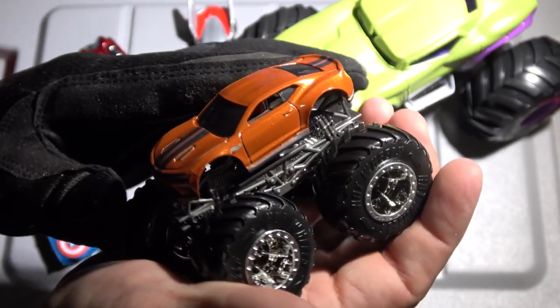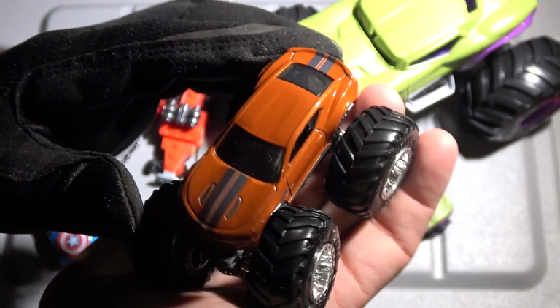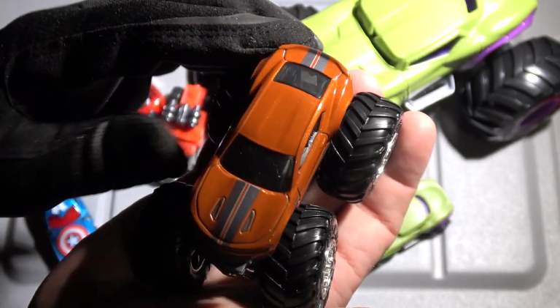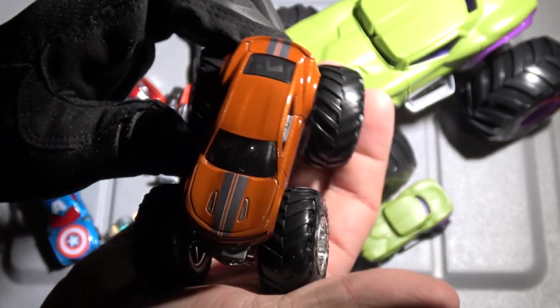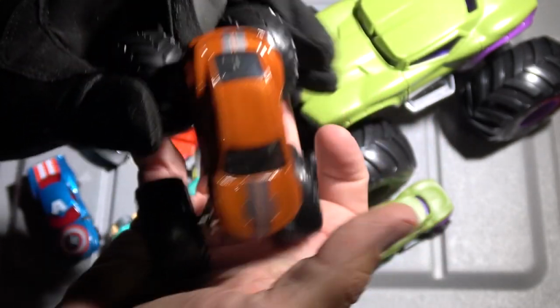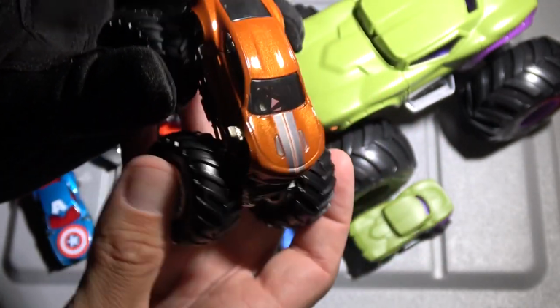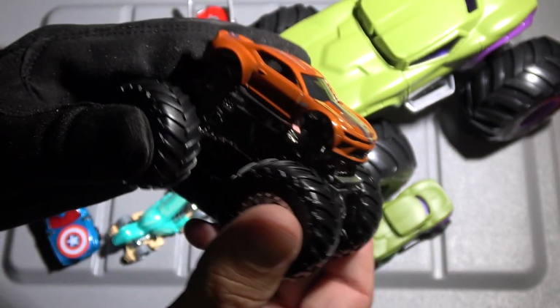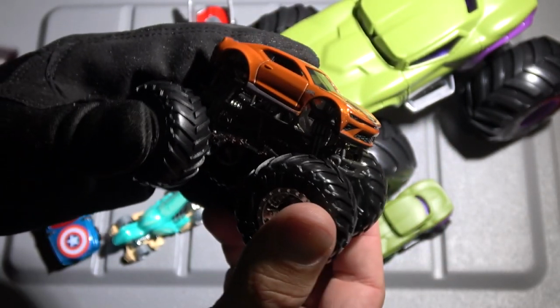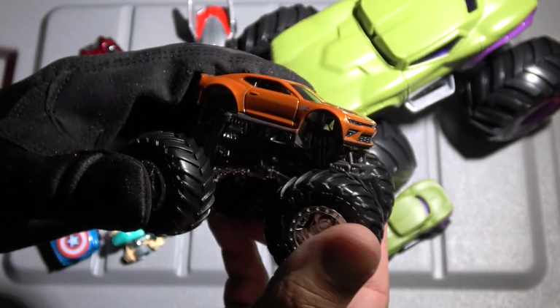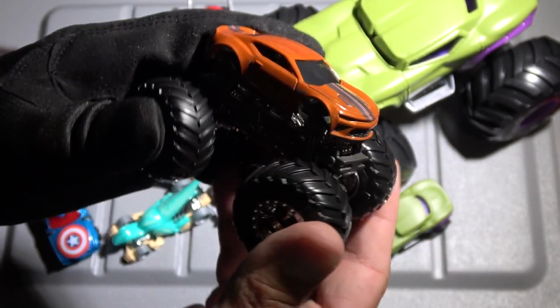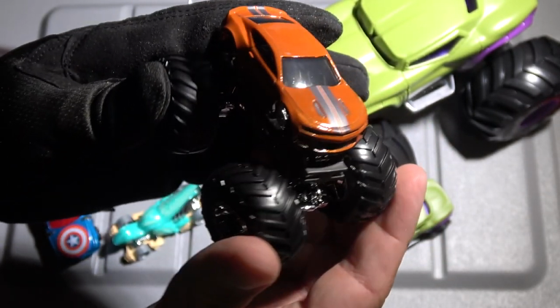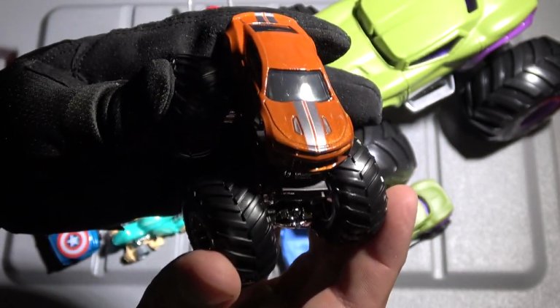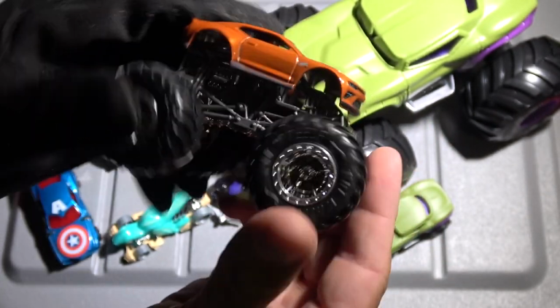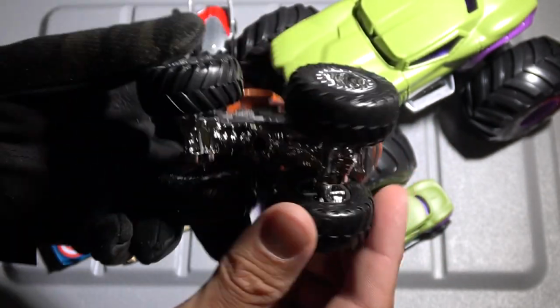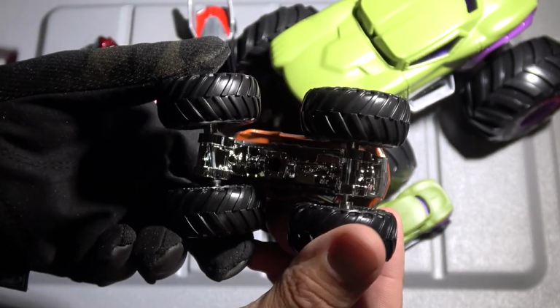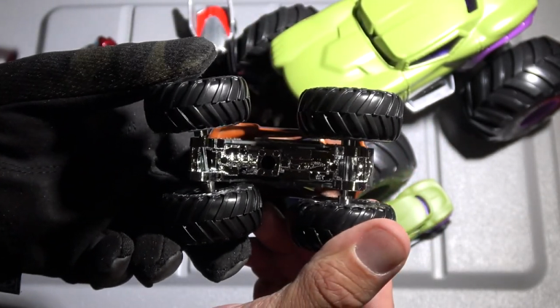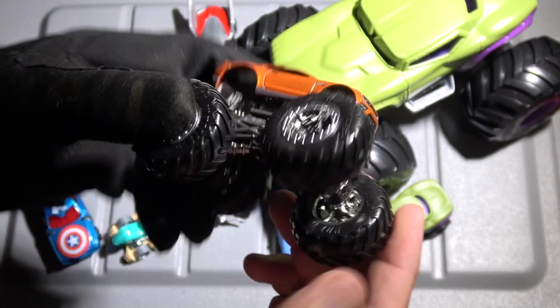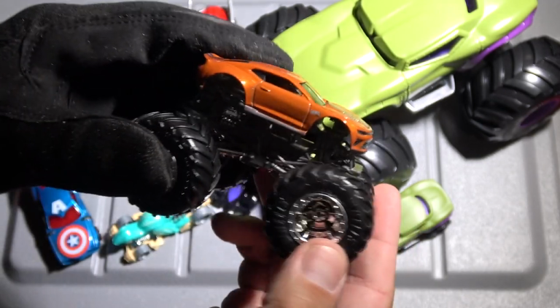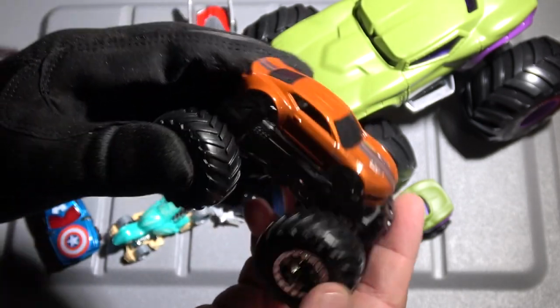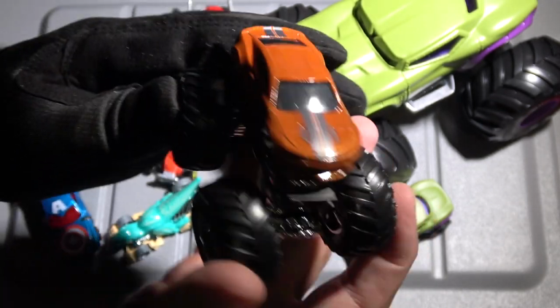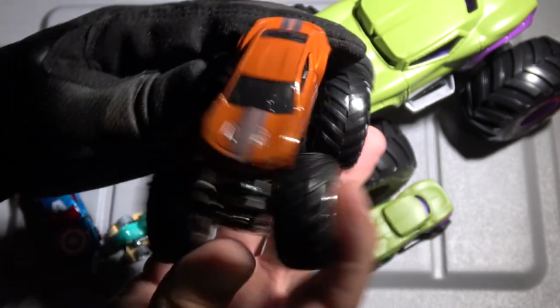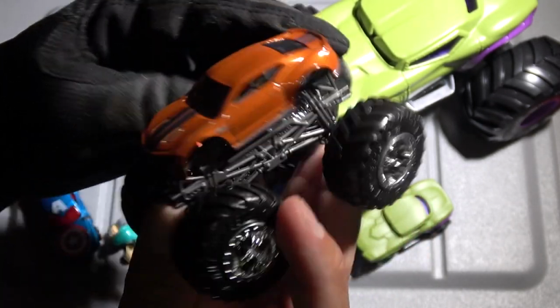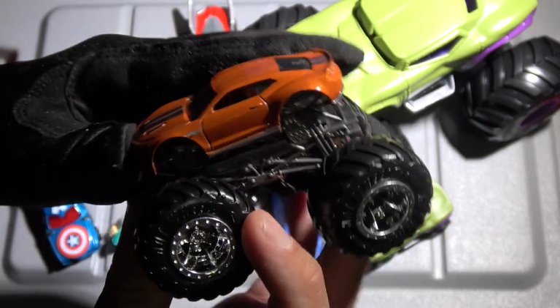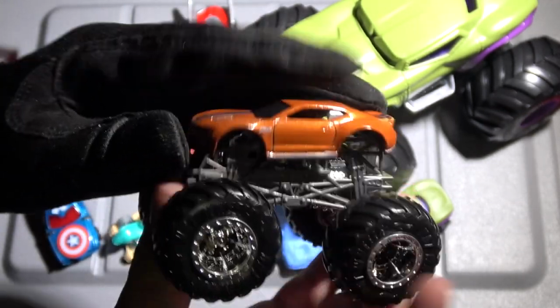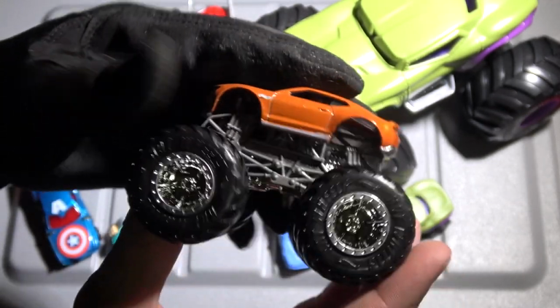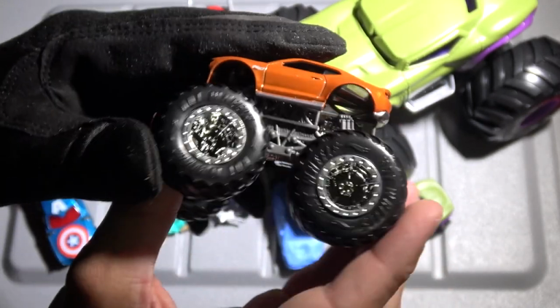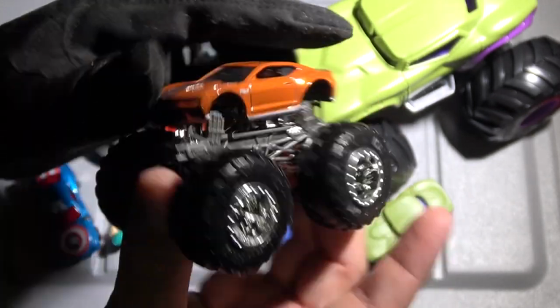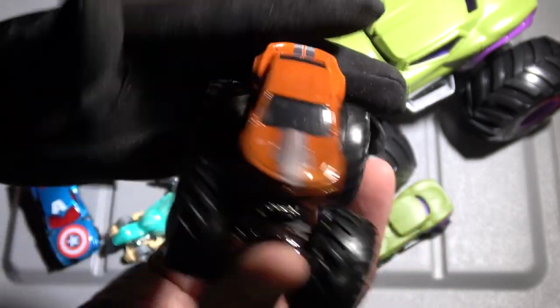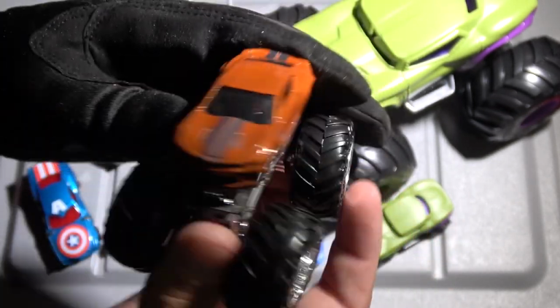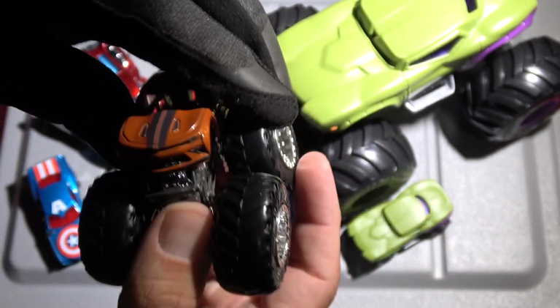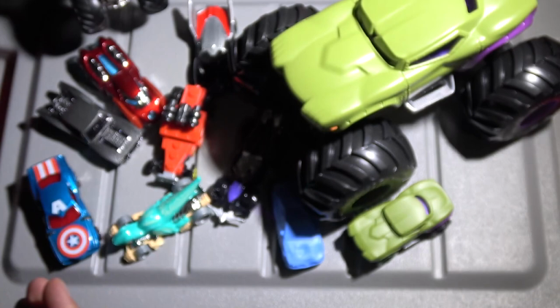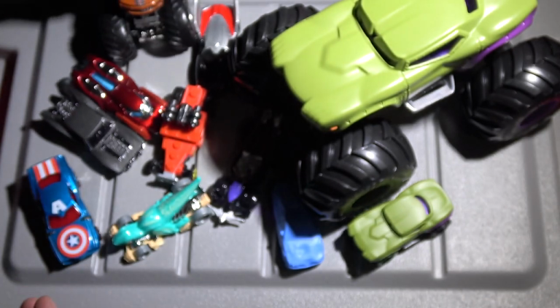You guys remember that song by the Dead Milkmen, "Bitchin' Camaro"? Ha ha, classic. That's pretty cool — cool chromed-out chassis, black roll cage, Camaro body. I don't have any Camaros. This is a first. Very, very cool.